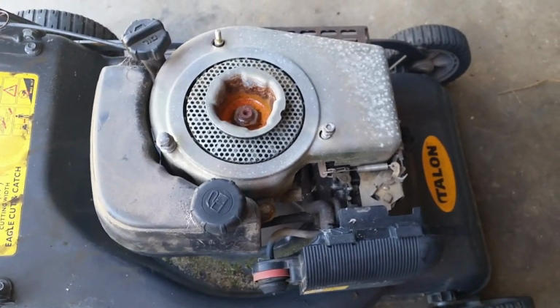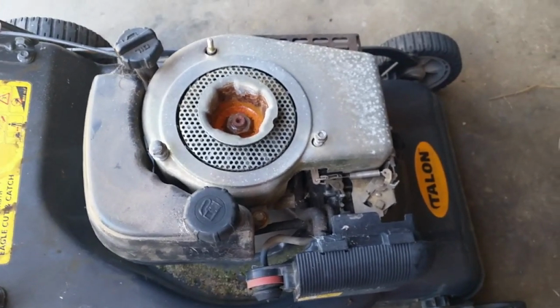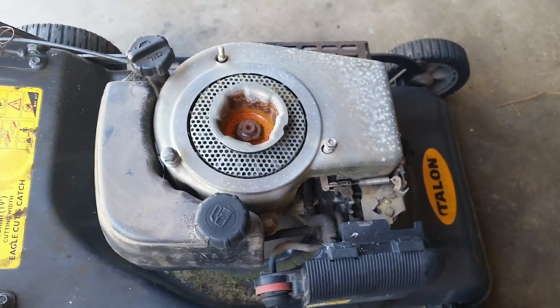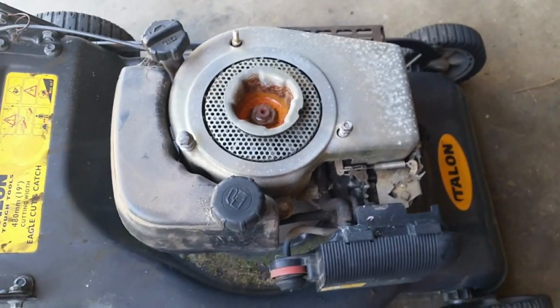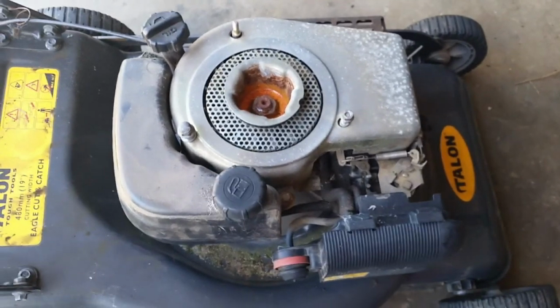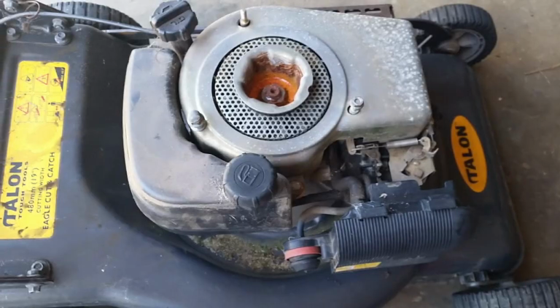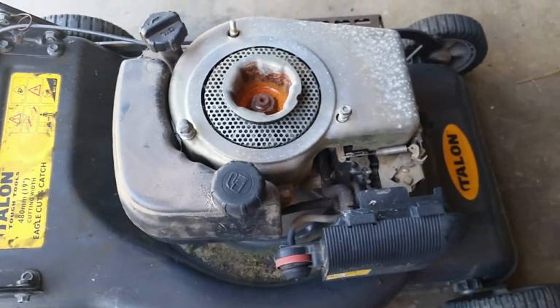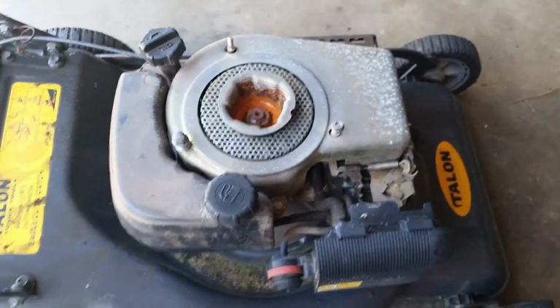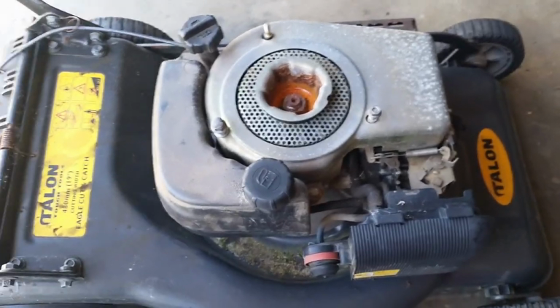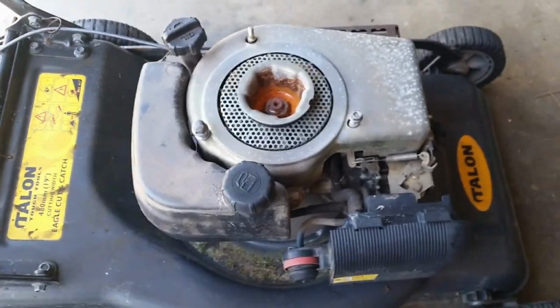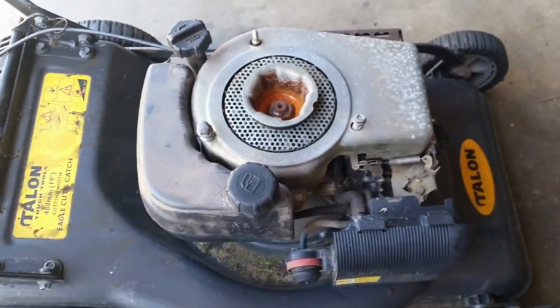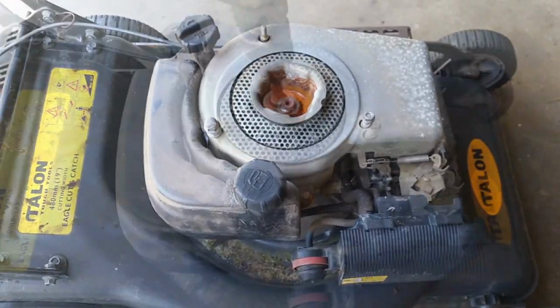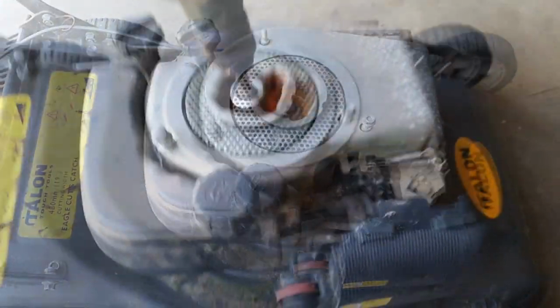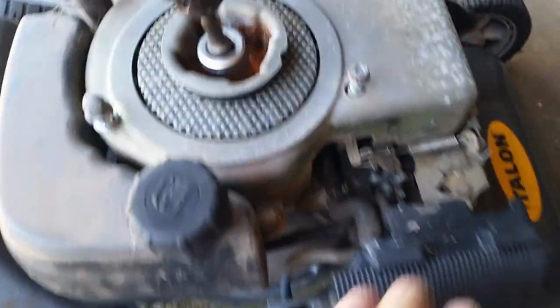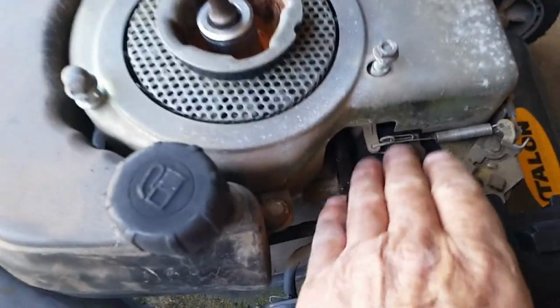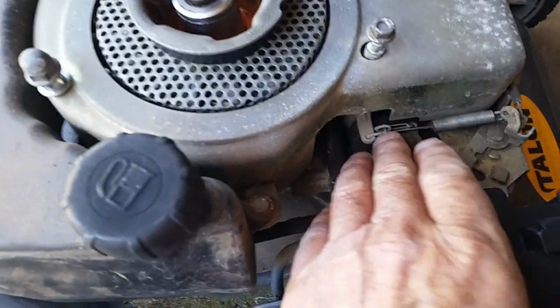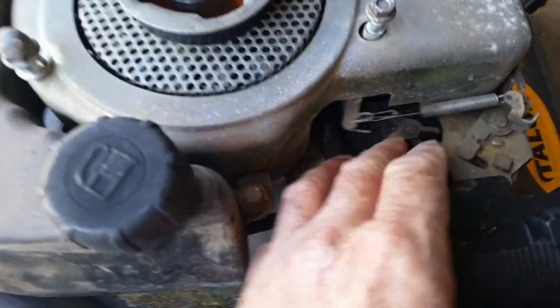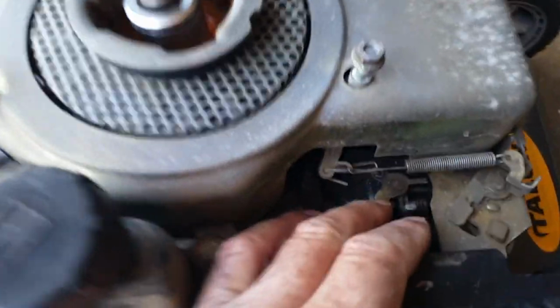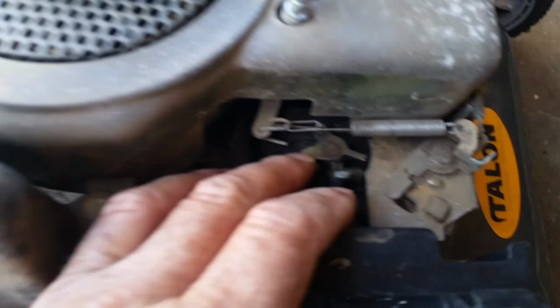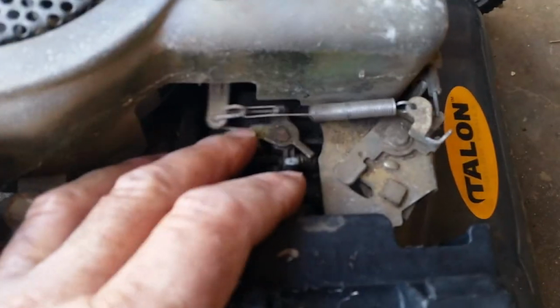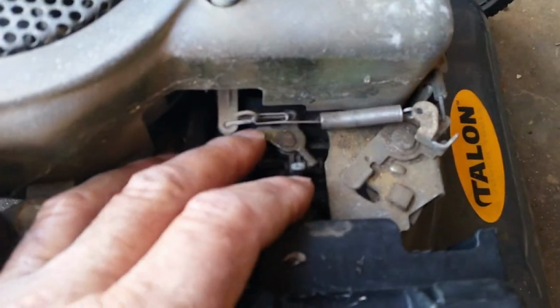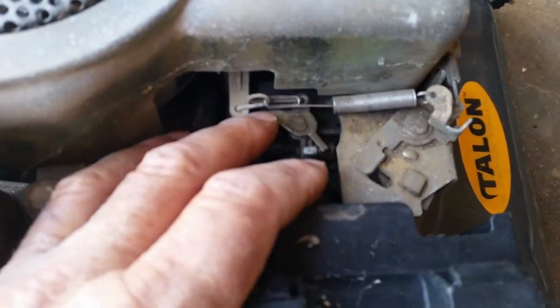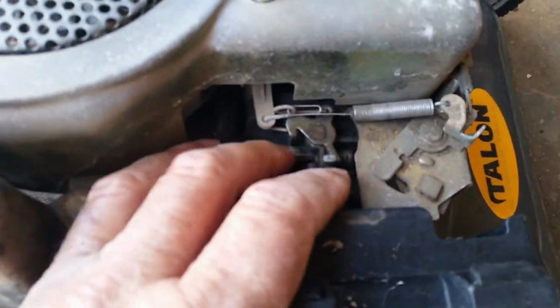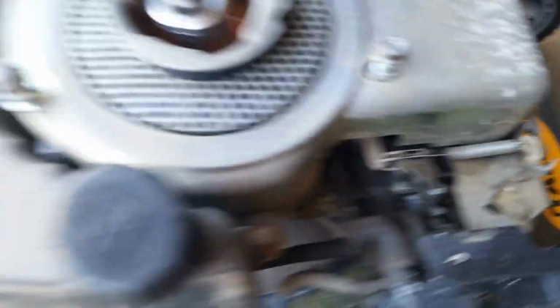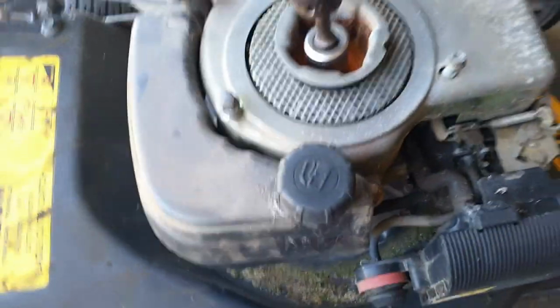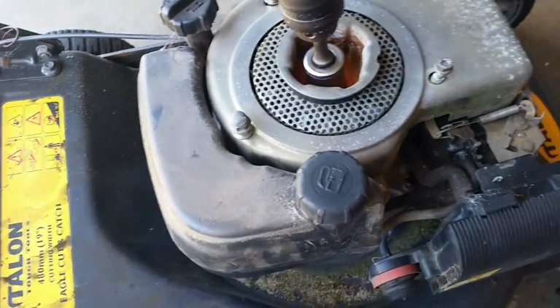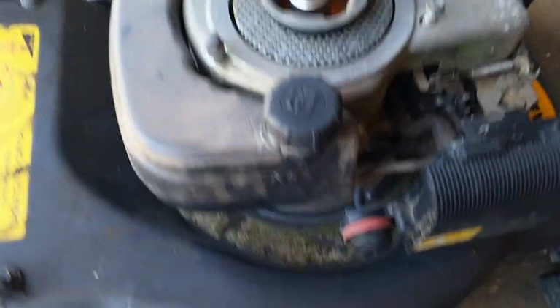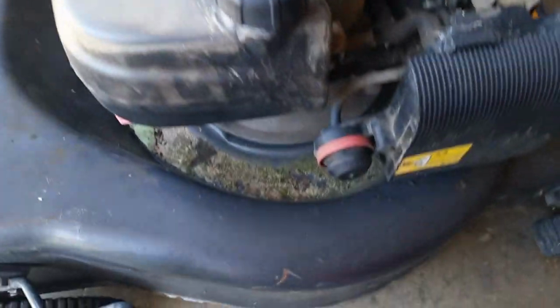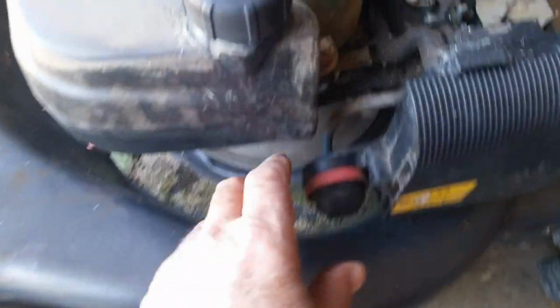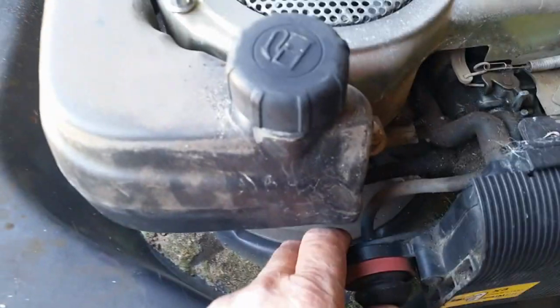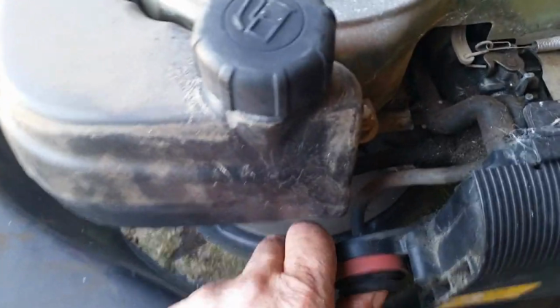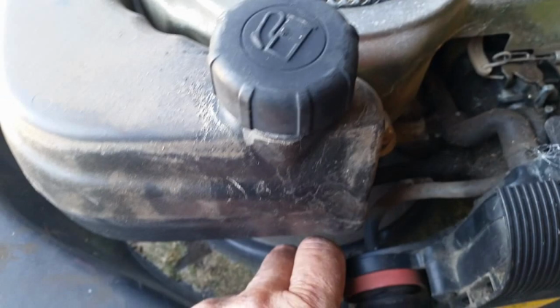Throttle's obviously jammed open. Let's see if we can fix that. Now that the throttle's all freed up, we'll give it another try.